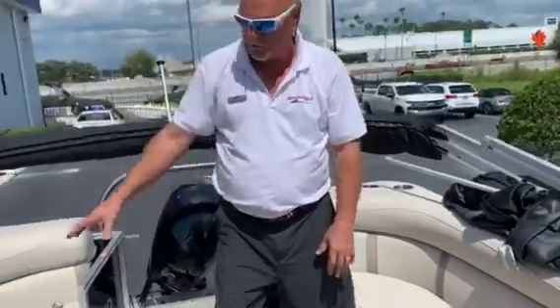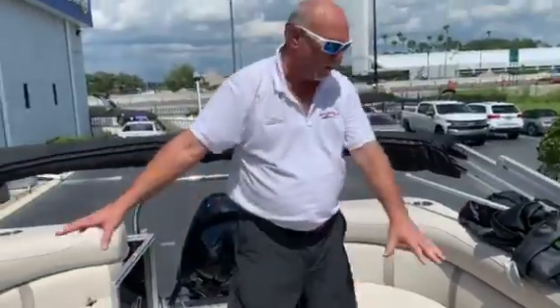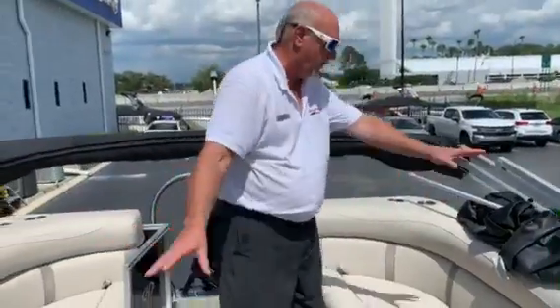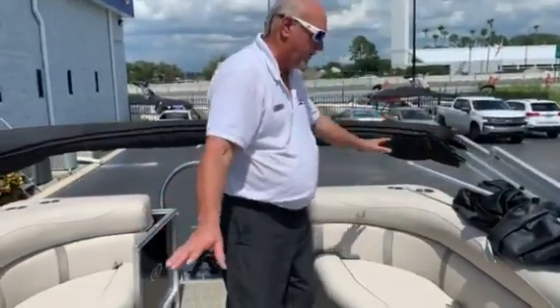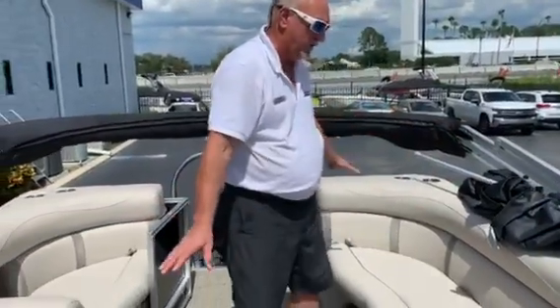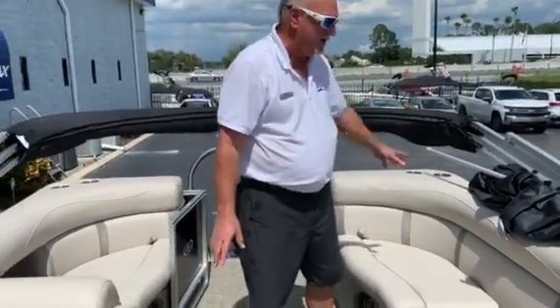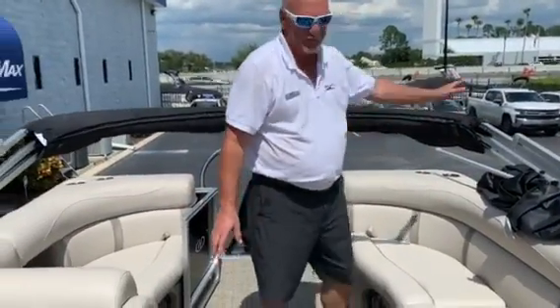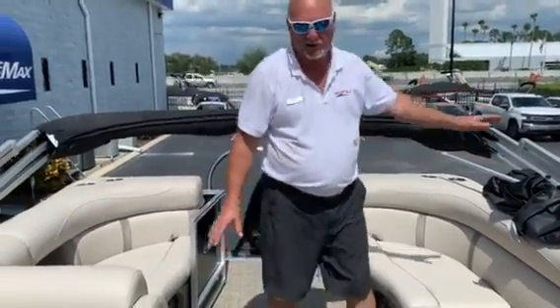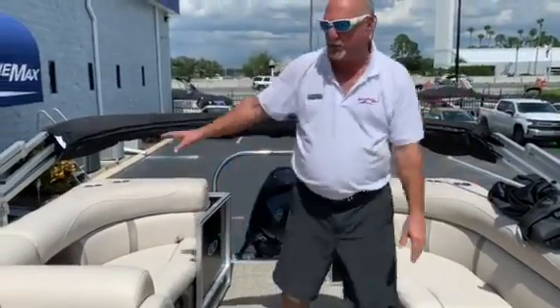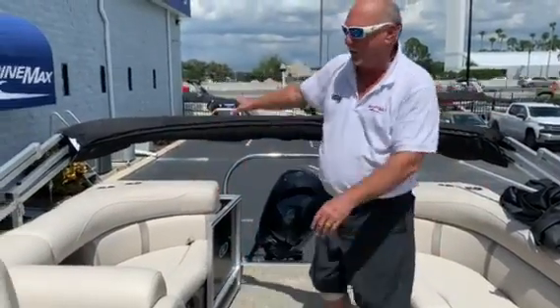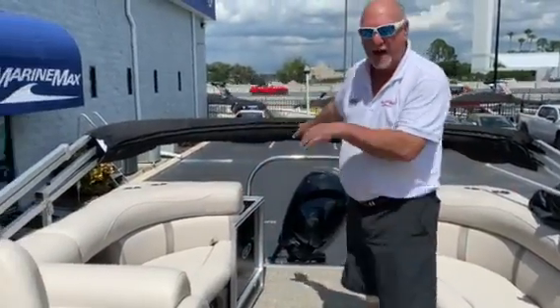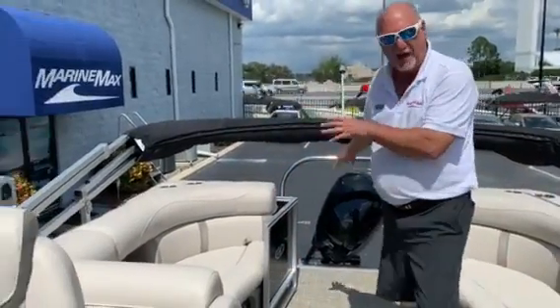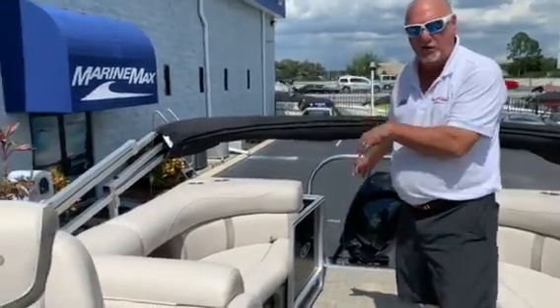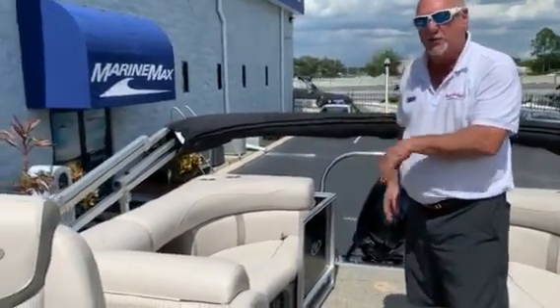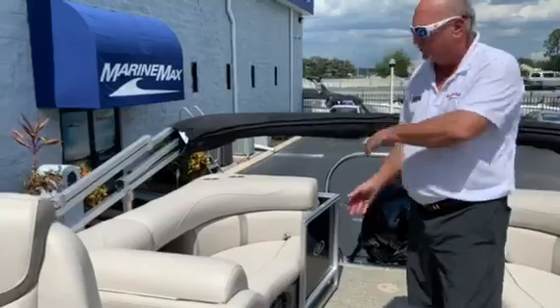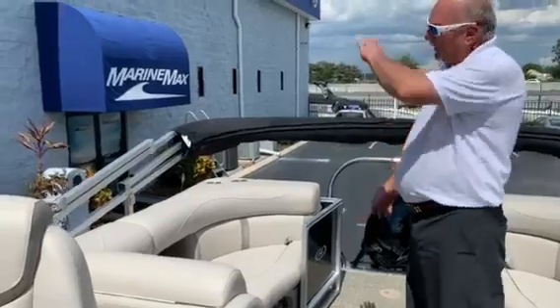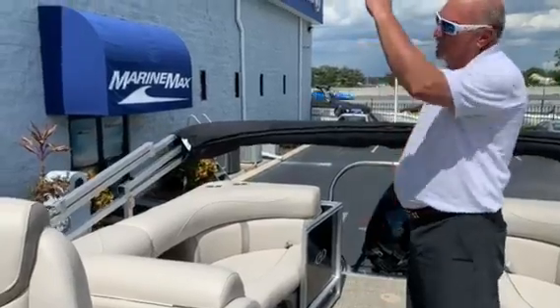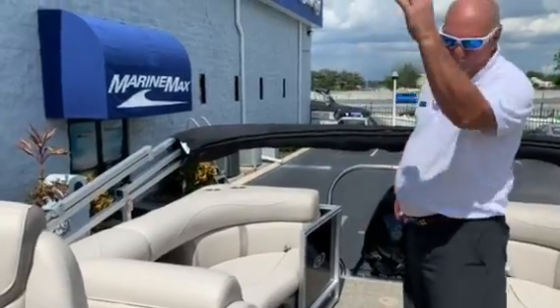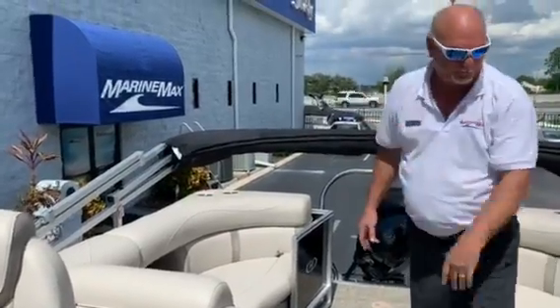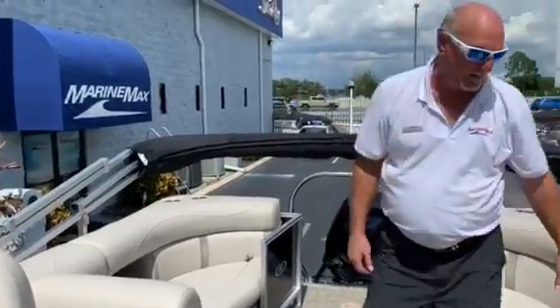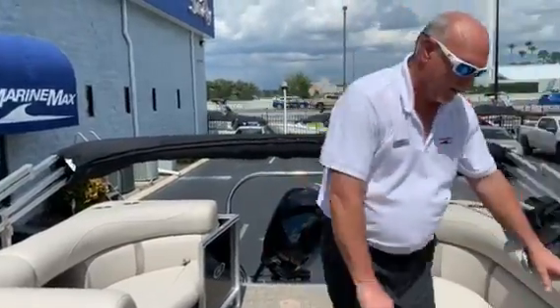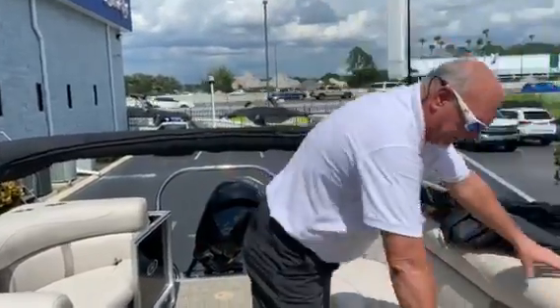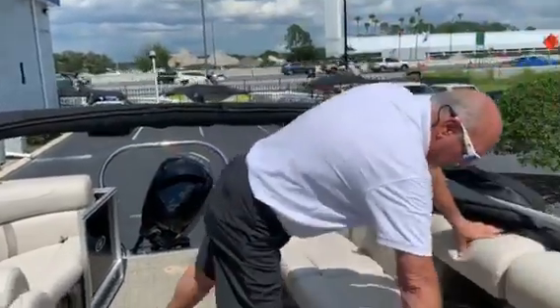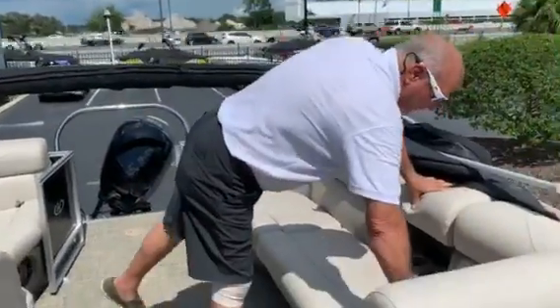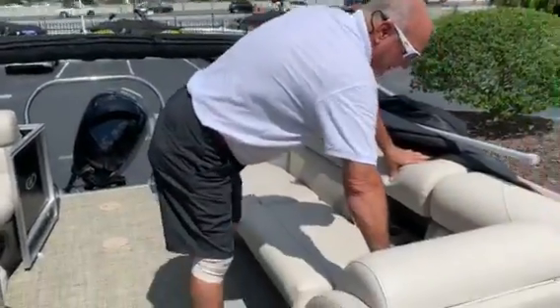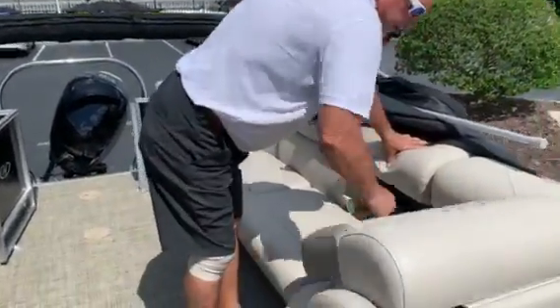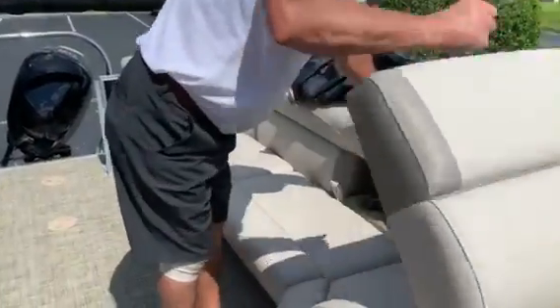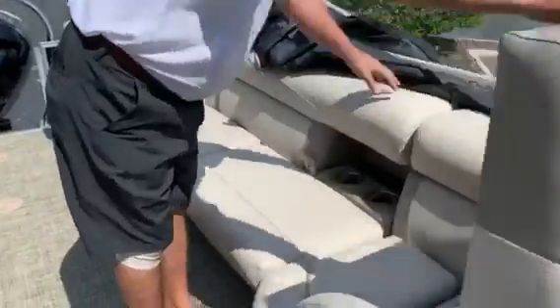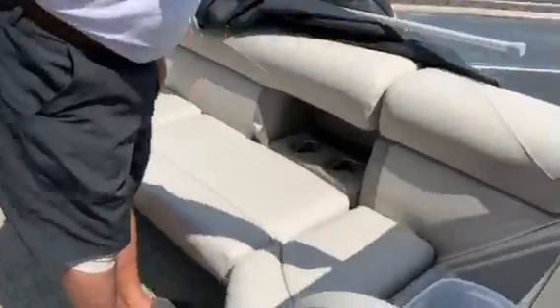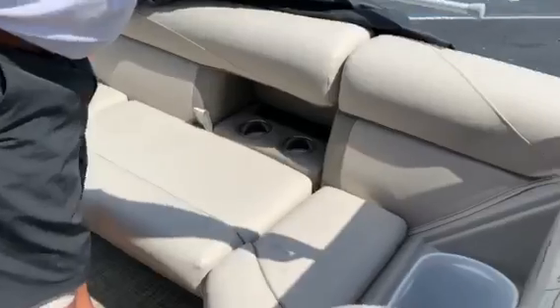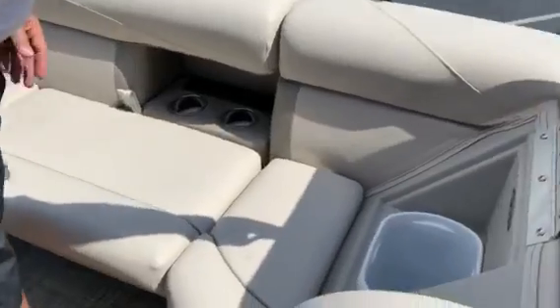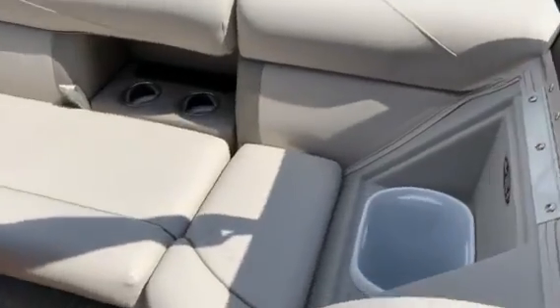Cup holders all over the boat. This boat does come with a power tower — push a button and it will come up. Also right here underneath the cushion is a garbage can.